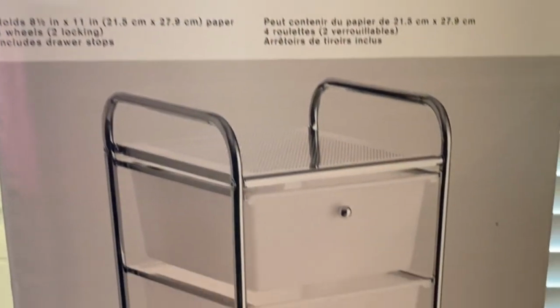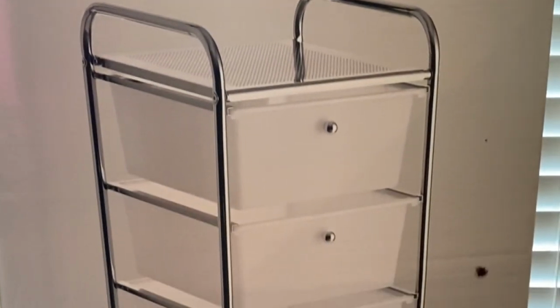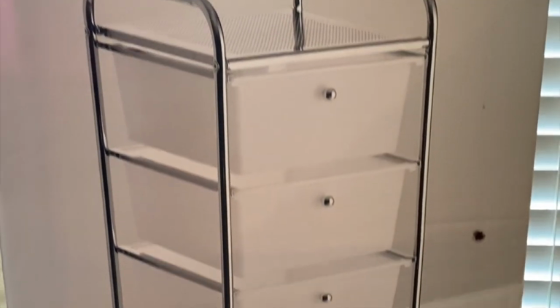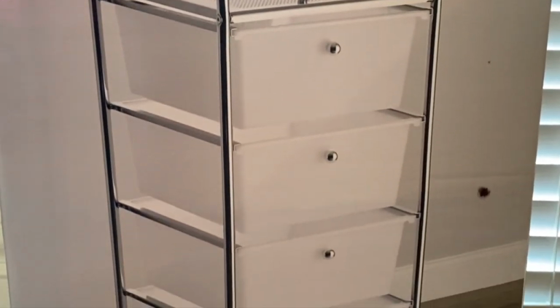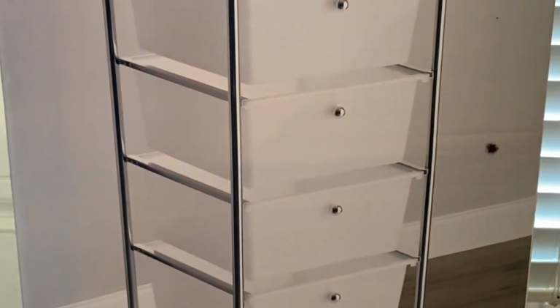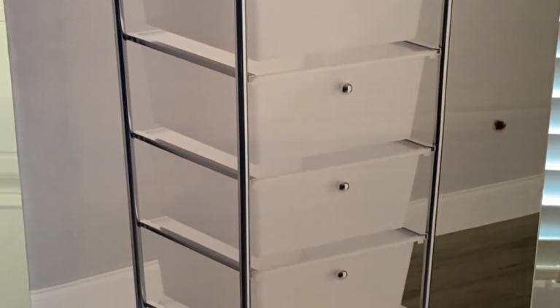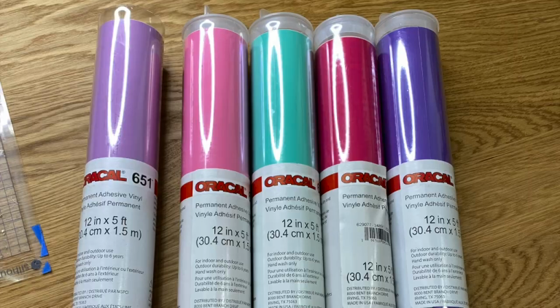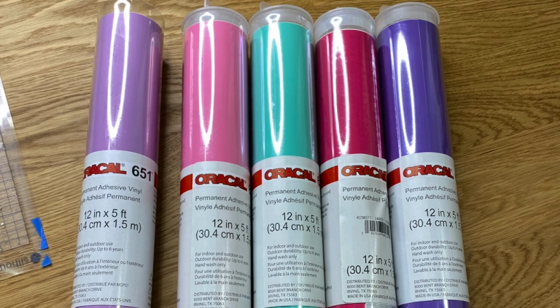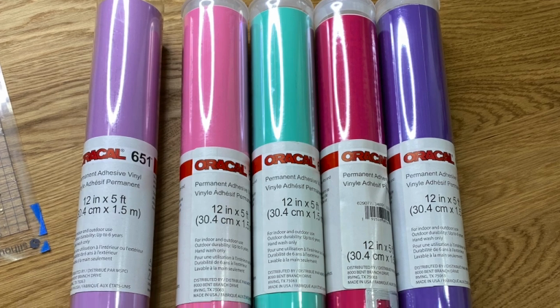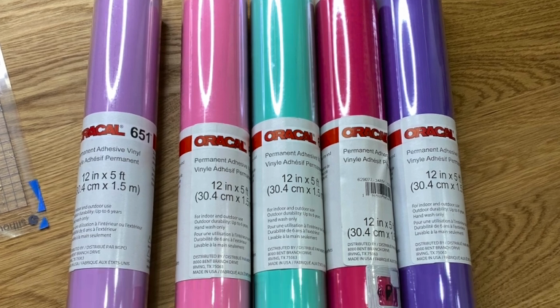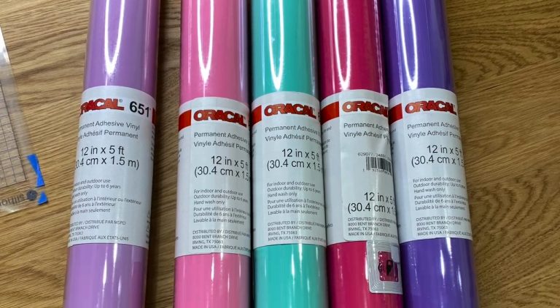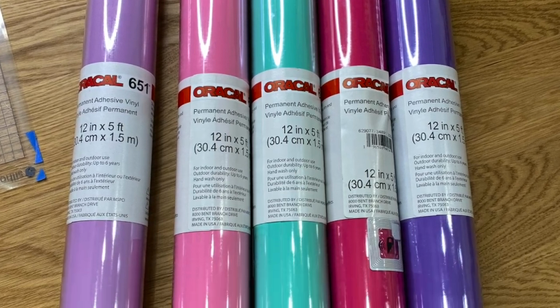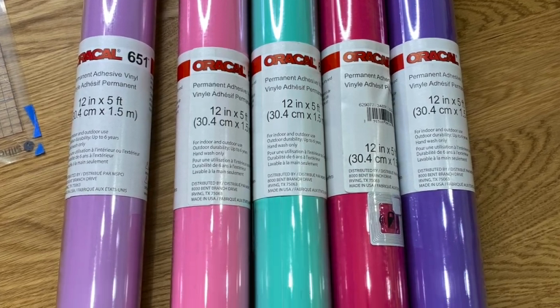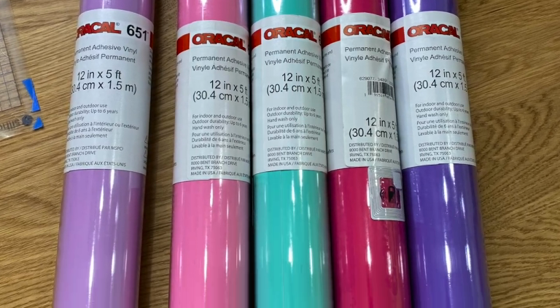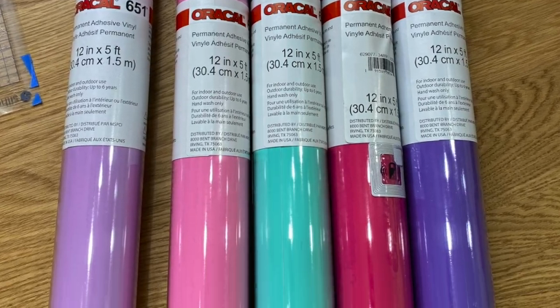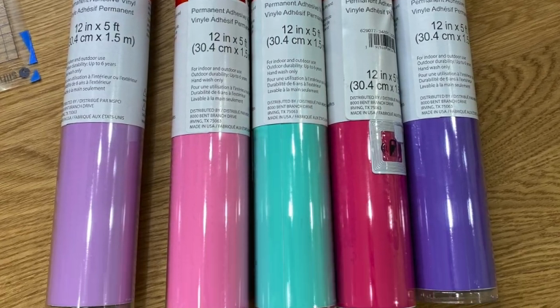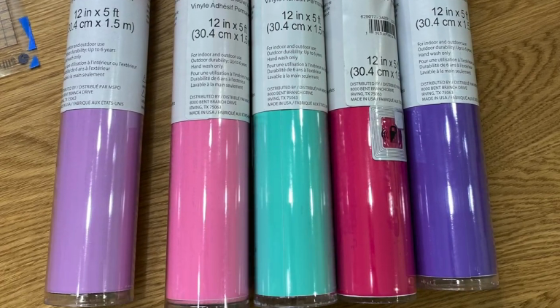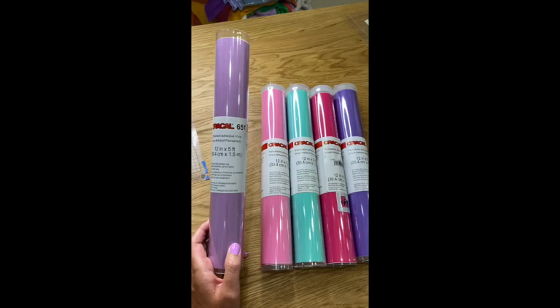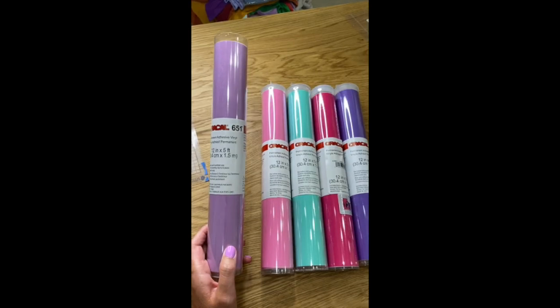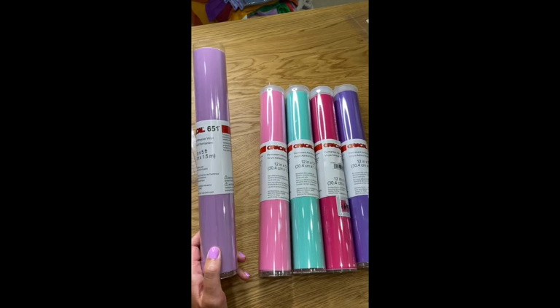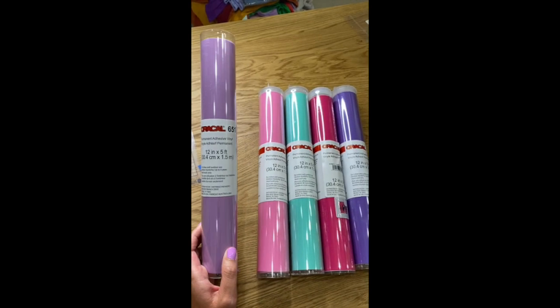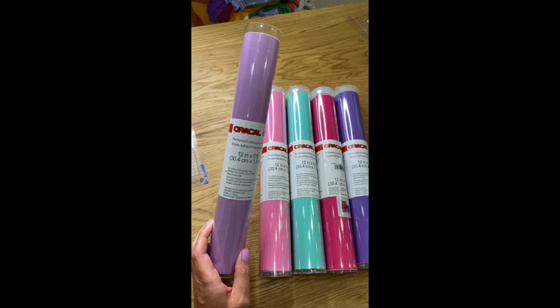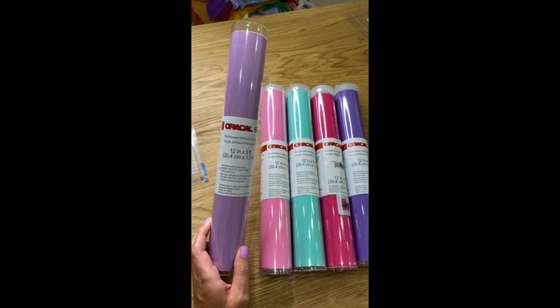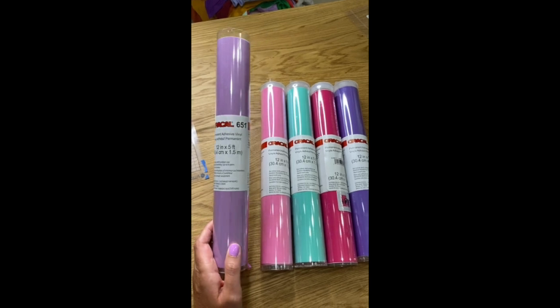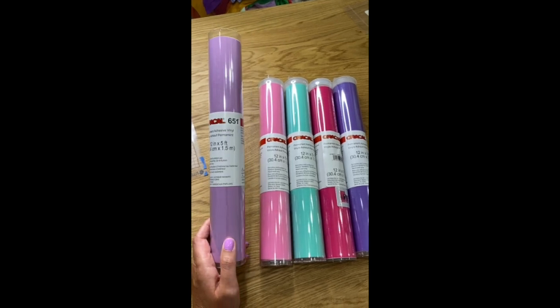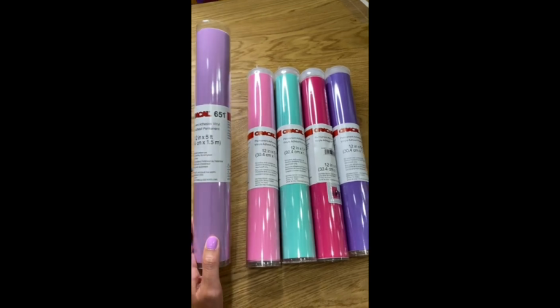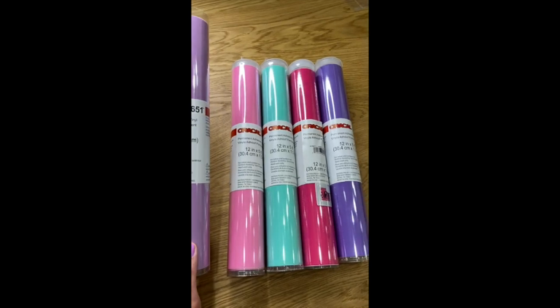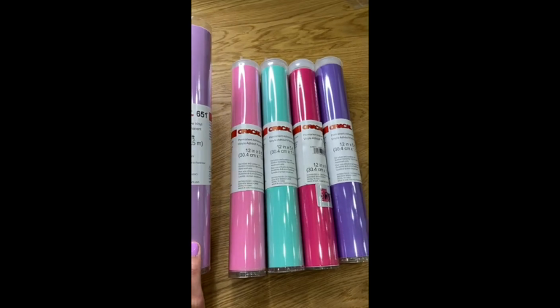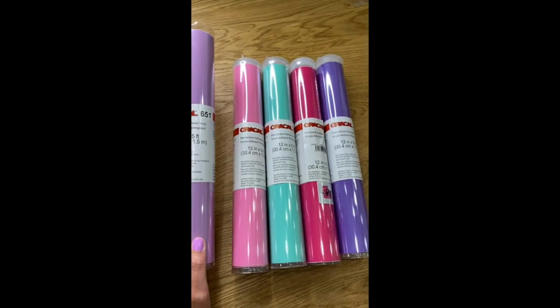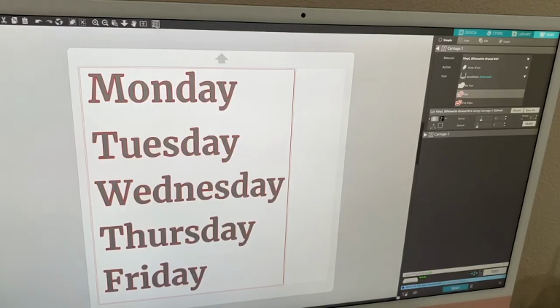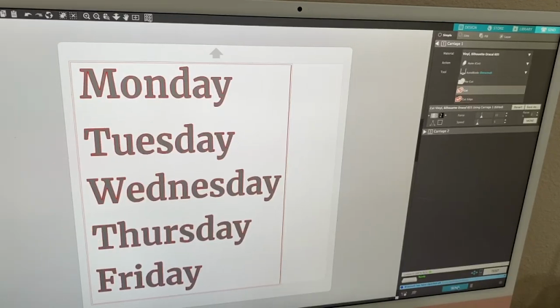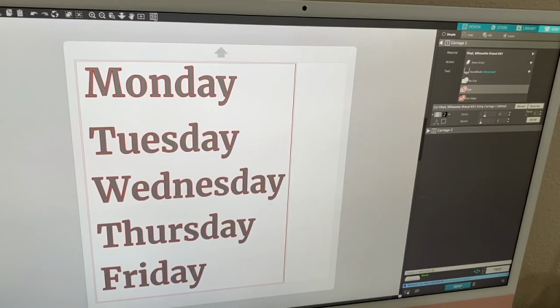This is a cart — a five-drawer cart from Michaels. I also got some Oracle 651 Permanent Adhesive Vinyl from Michaels as well, and I'll list the colors I used in the description box below.